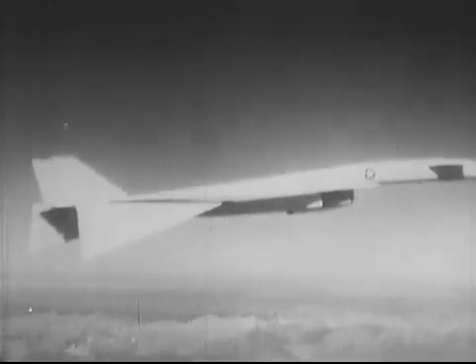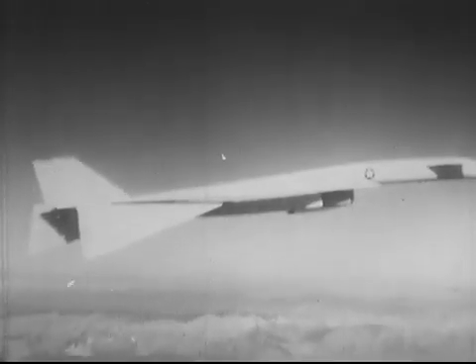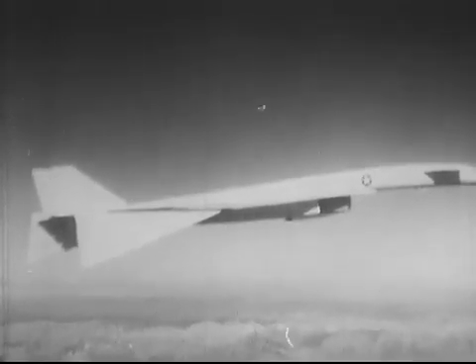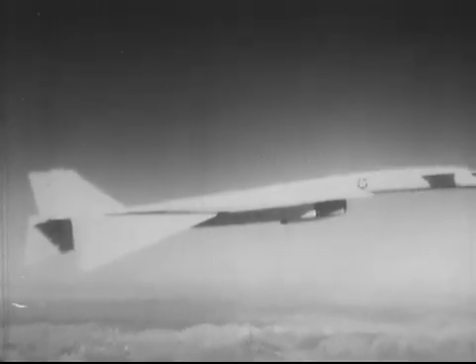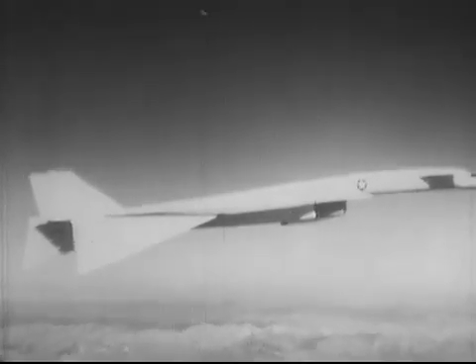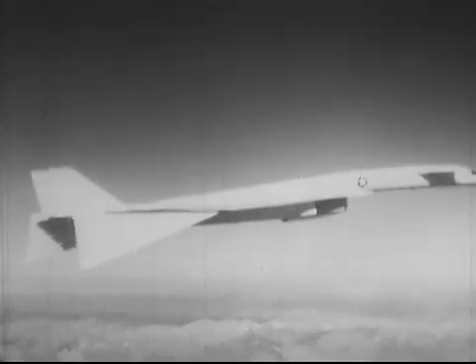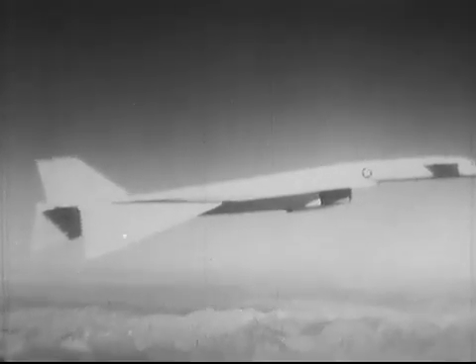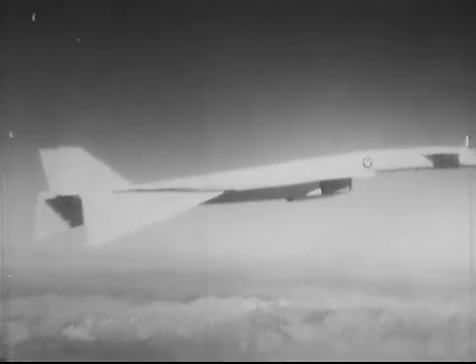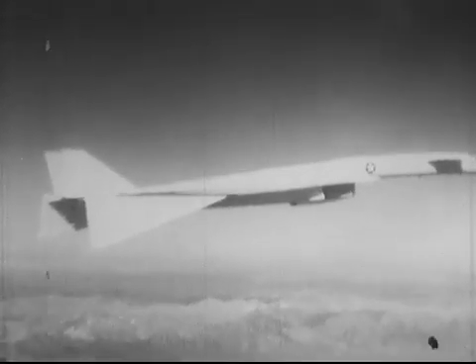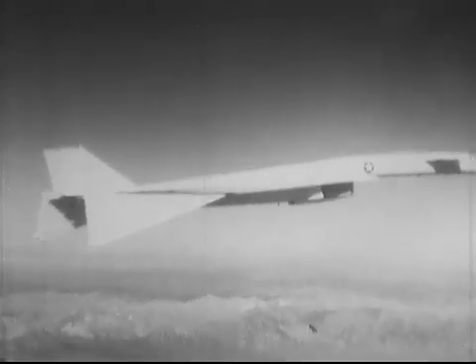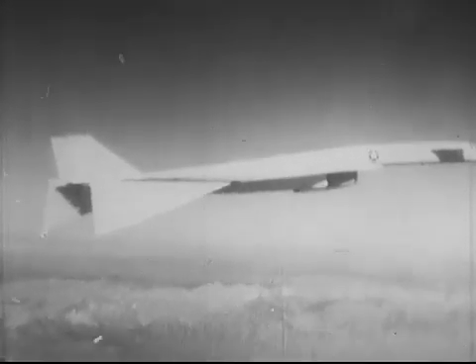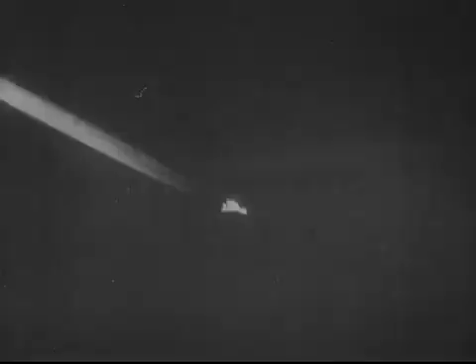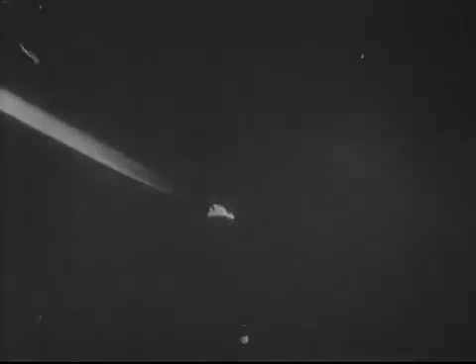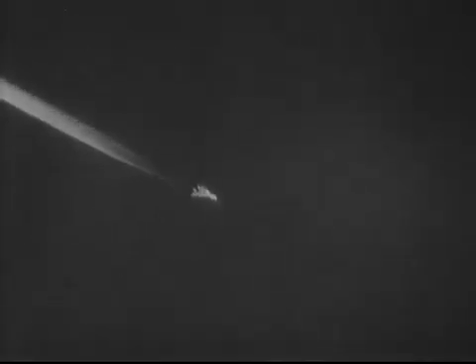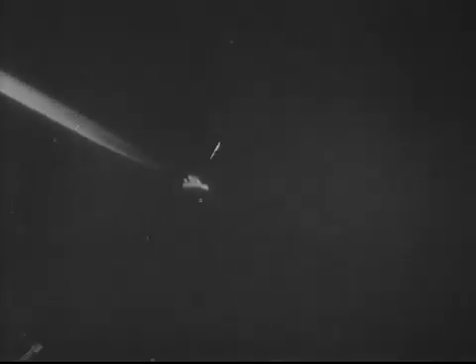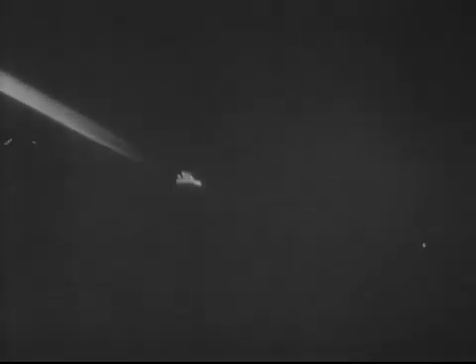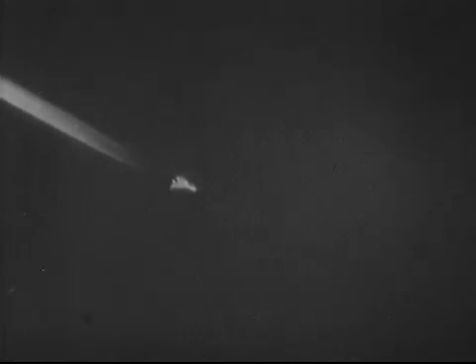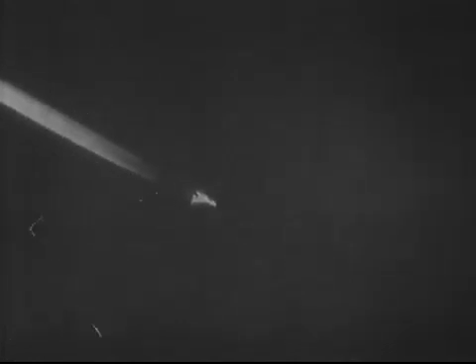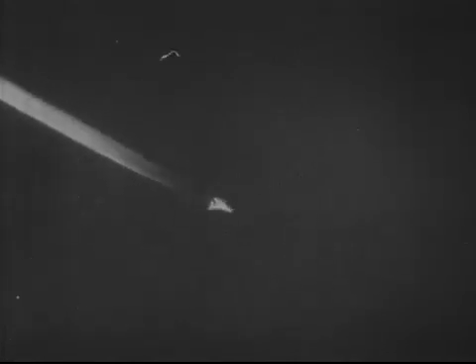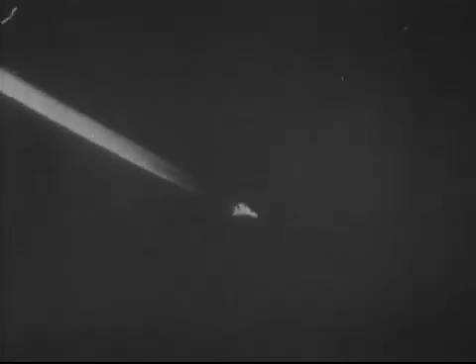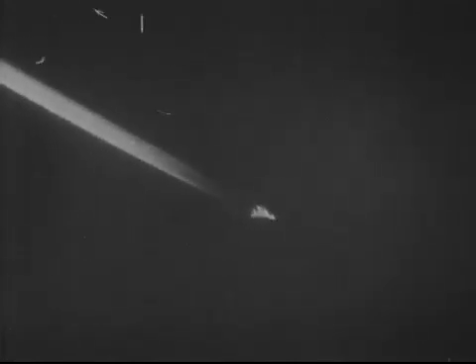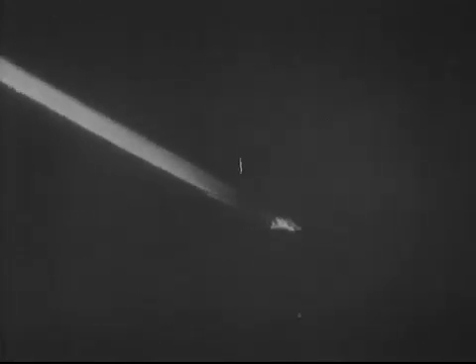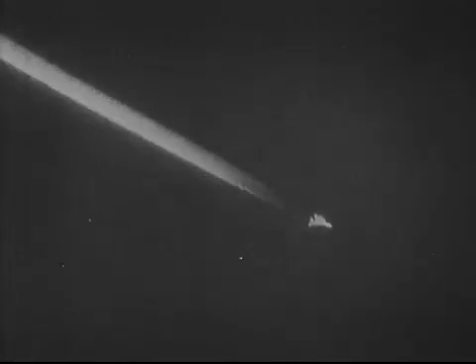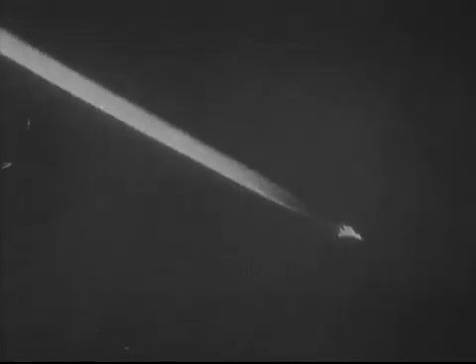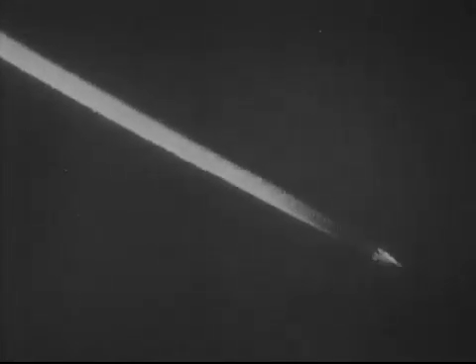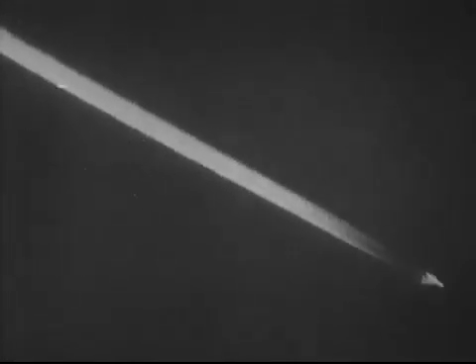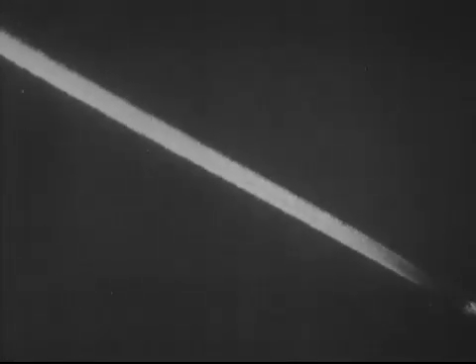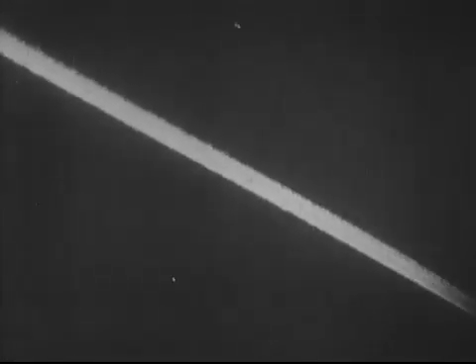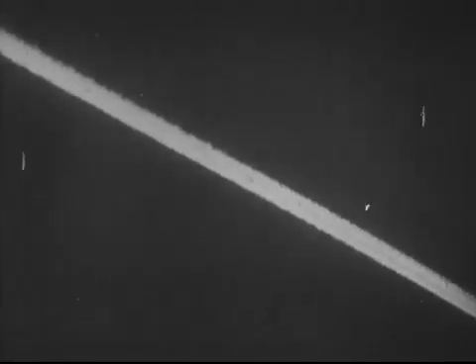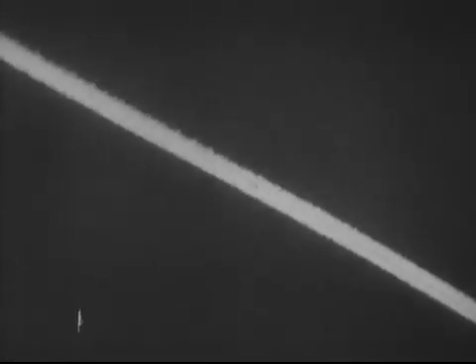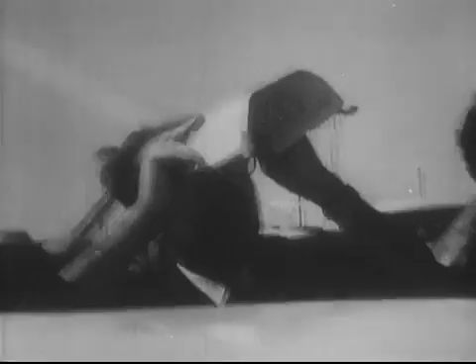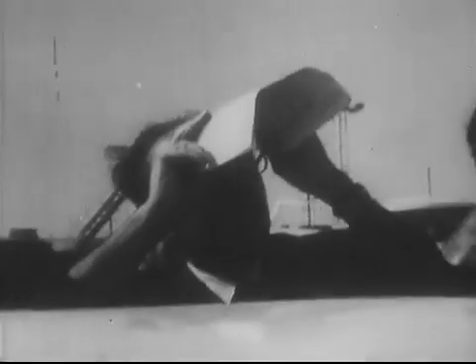Although because the XB-70 is expensive to build and operate, and has only limited payload capacity, it can never be used for commercial travel.